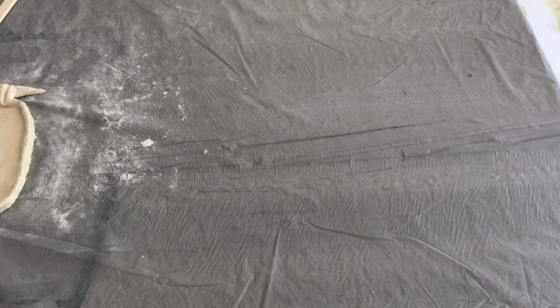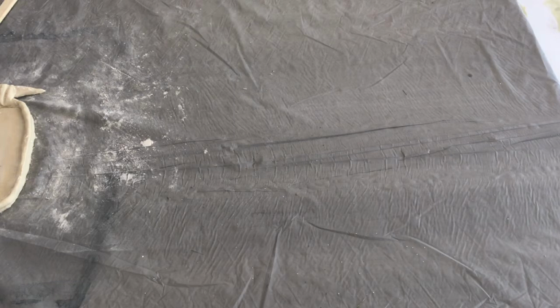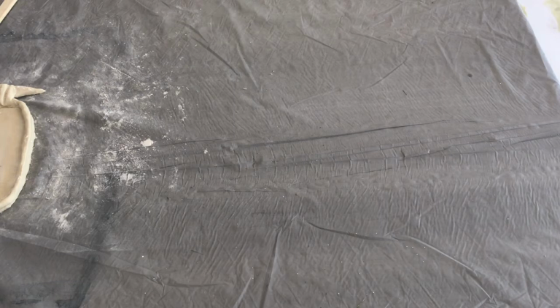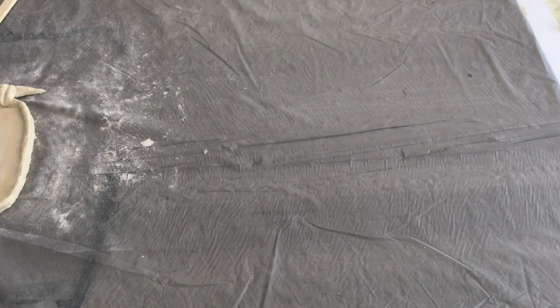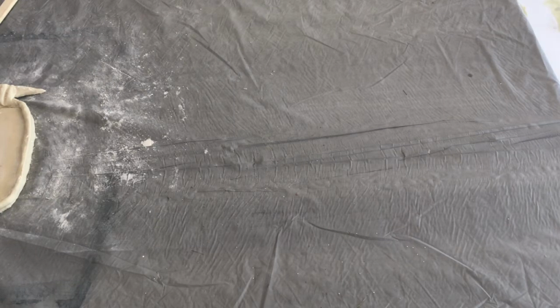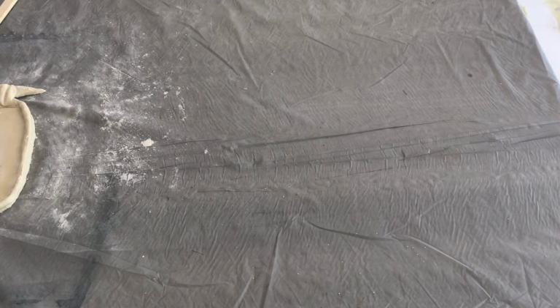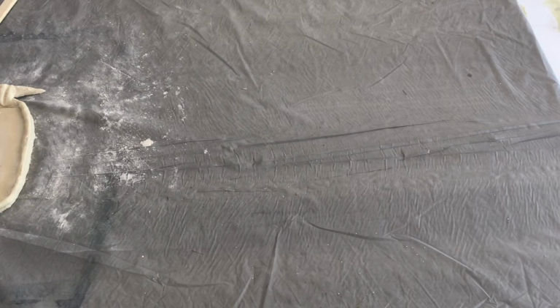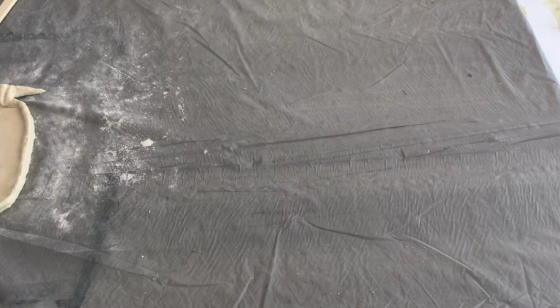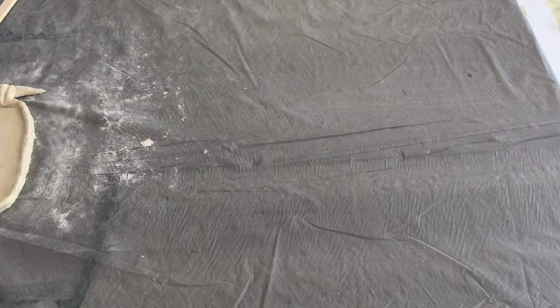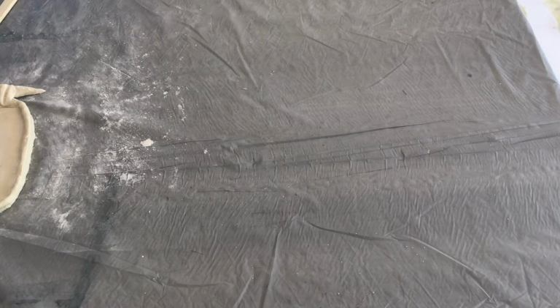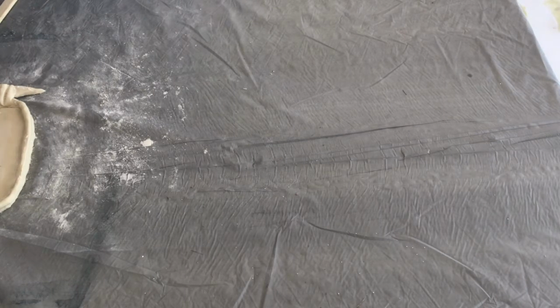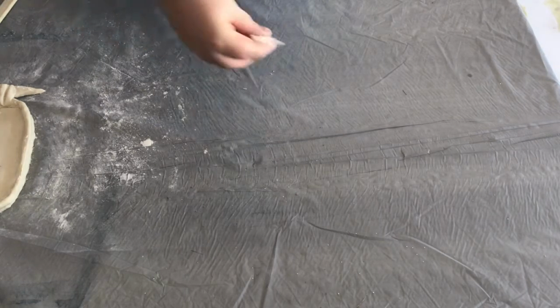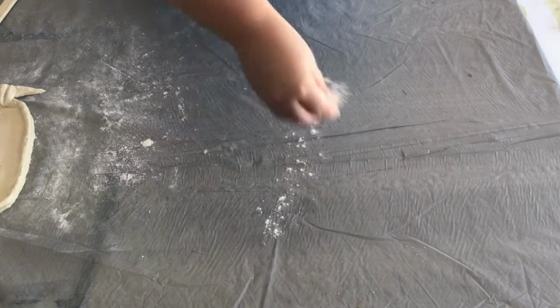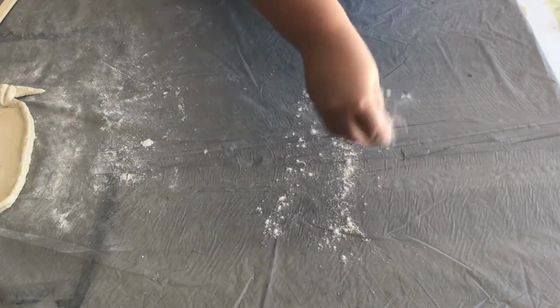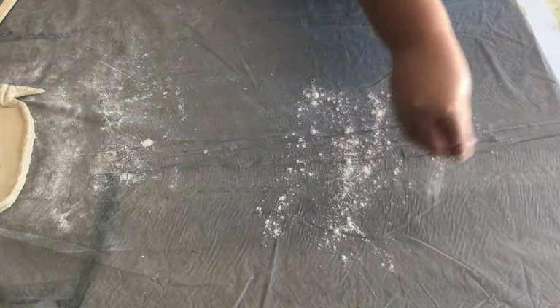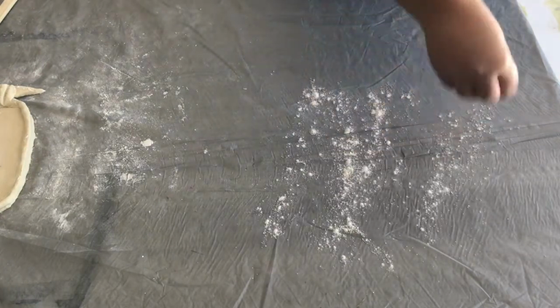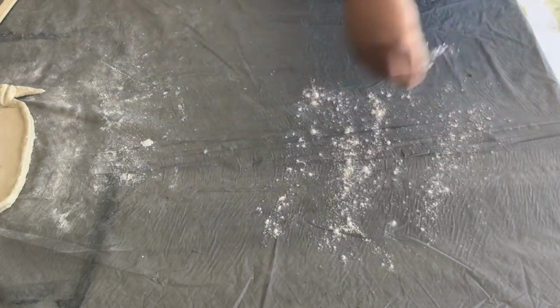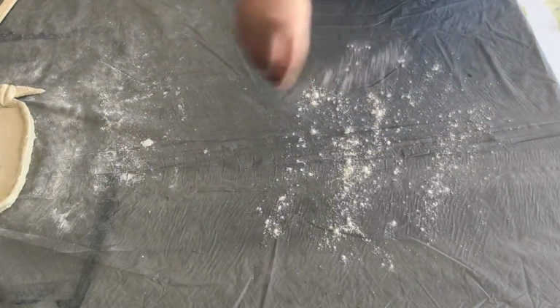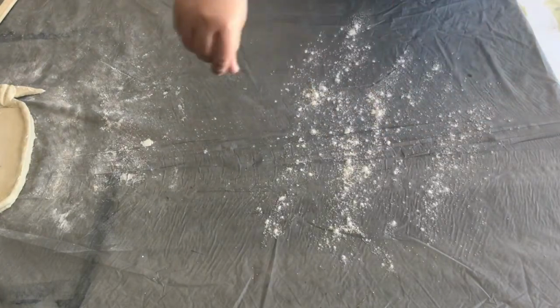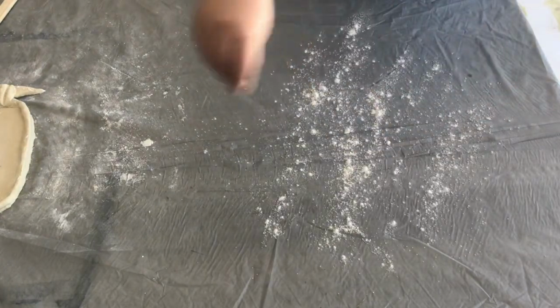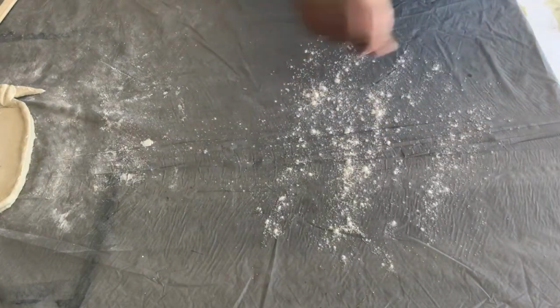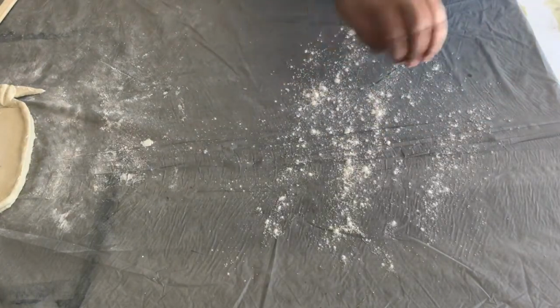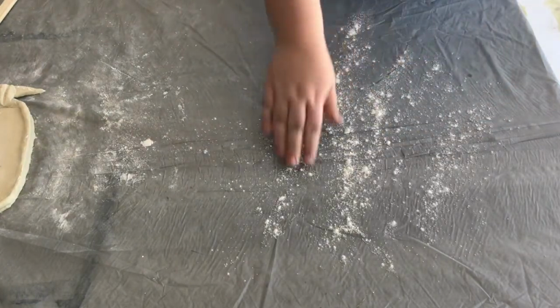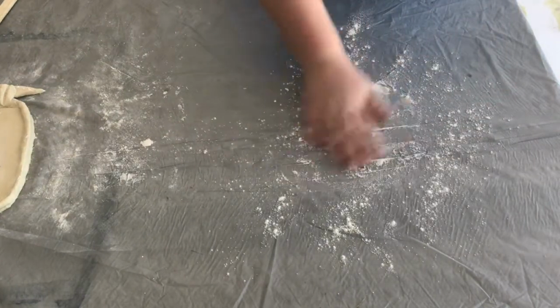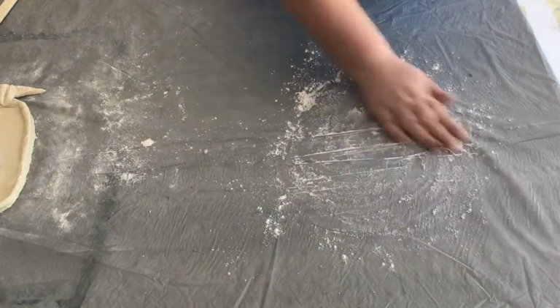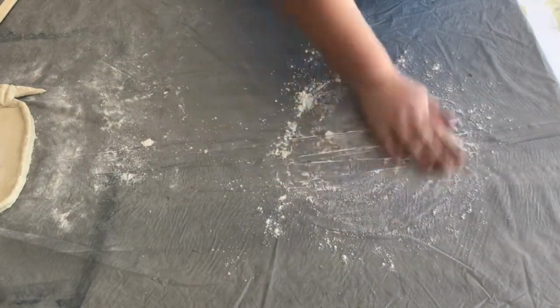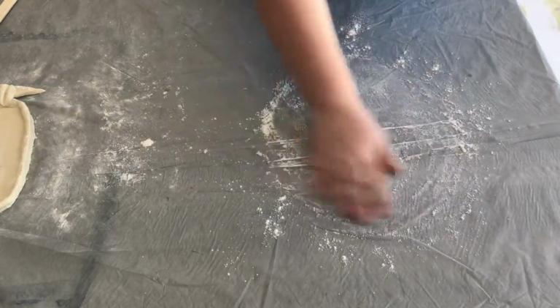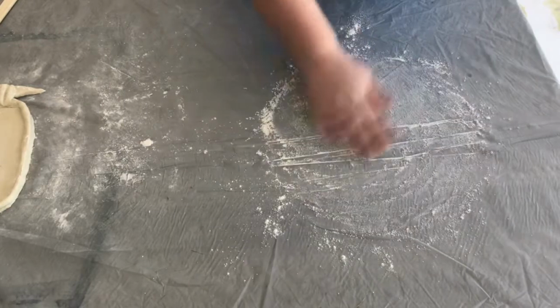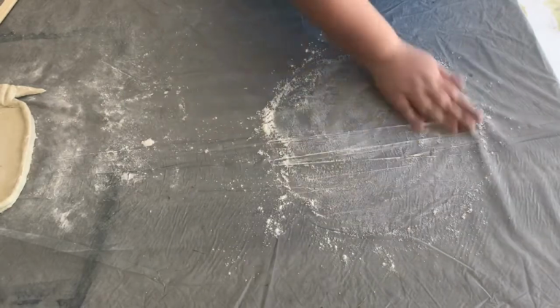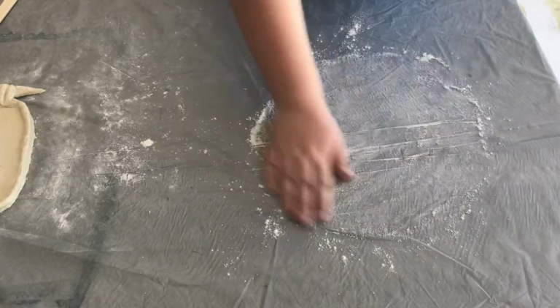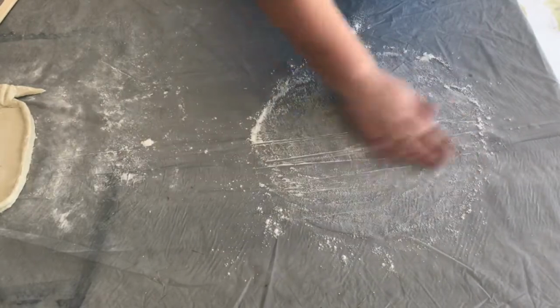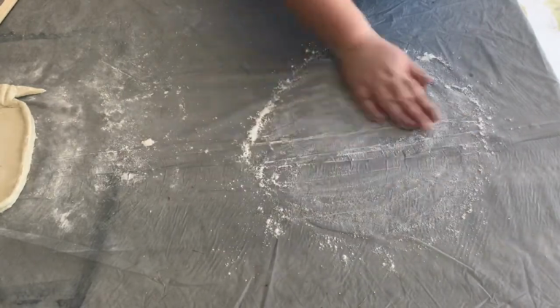Hey everyone, welcome to Camp in a Box. Today we're going to learn how to color our salt dough from a recipe in an earlier video, and then we're going to make a coin bowl or a key bowl for Father's Day.